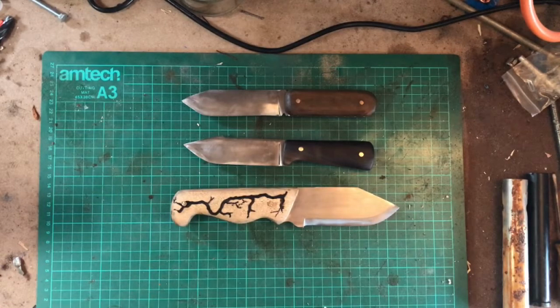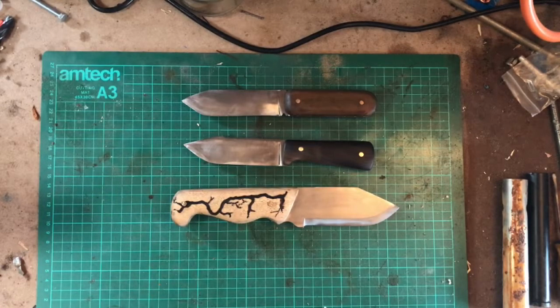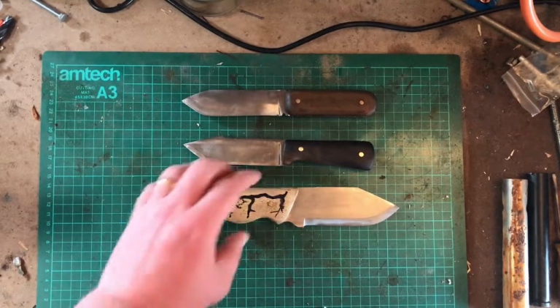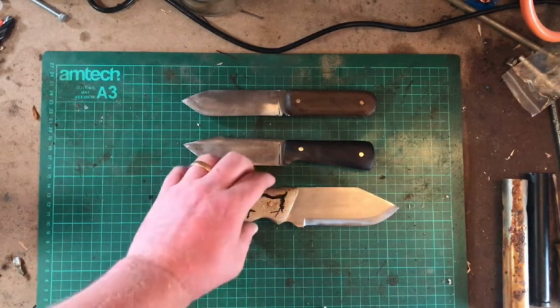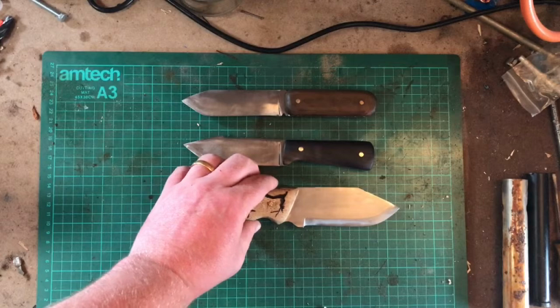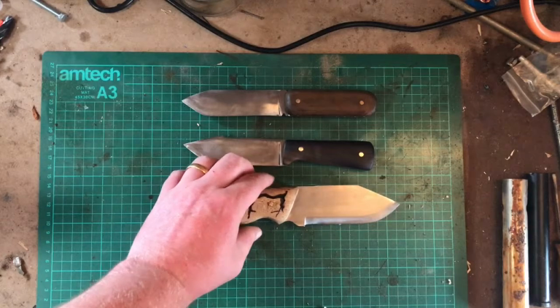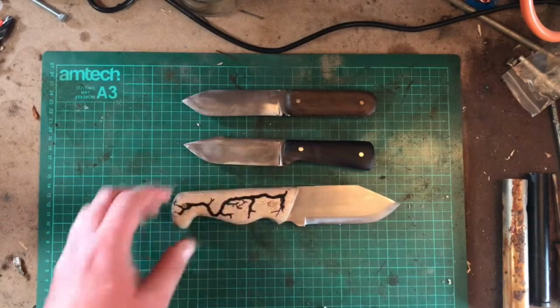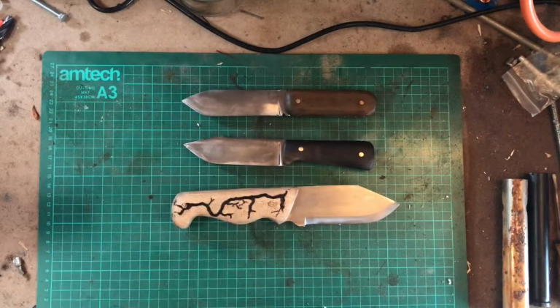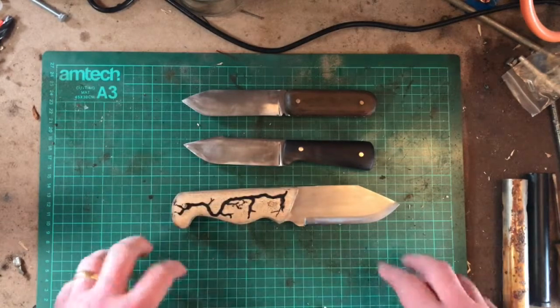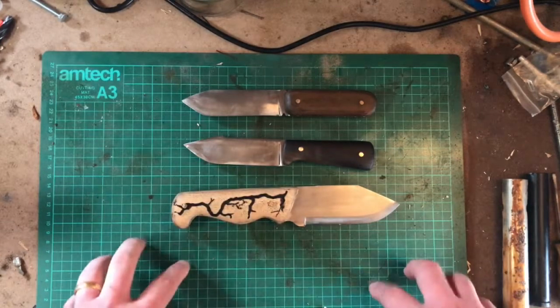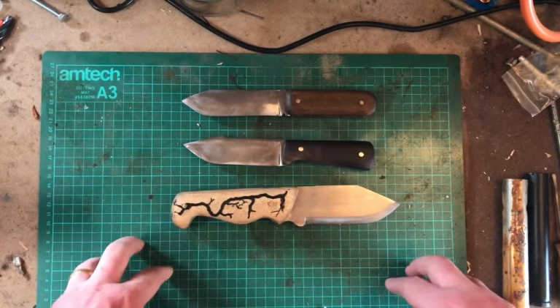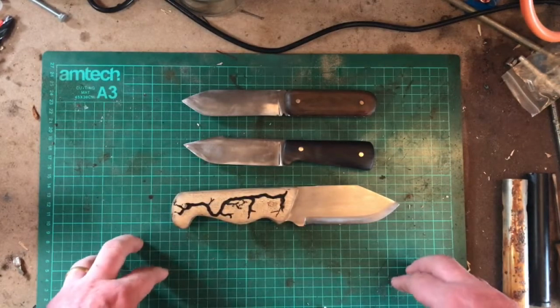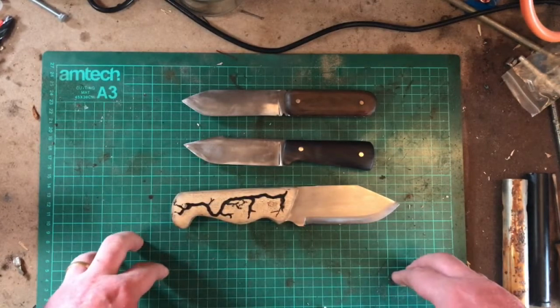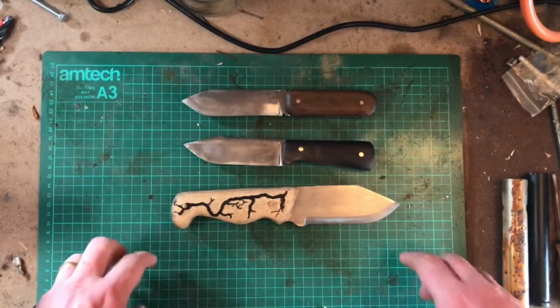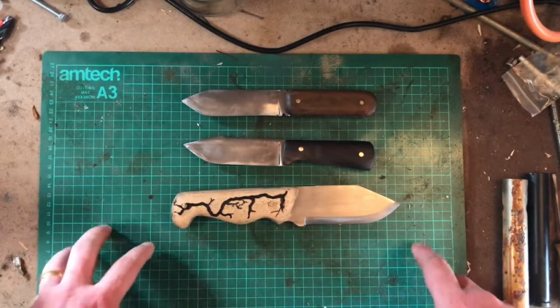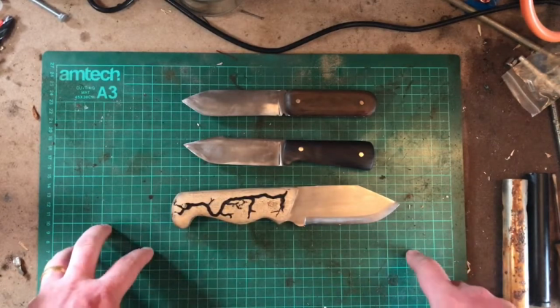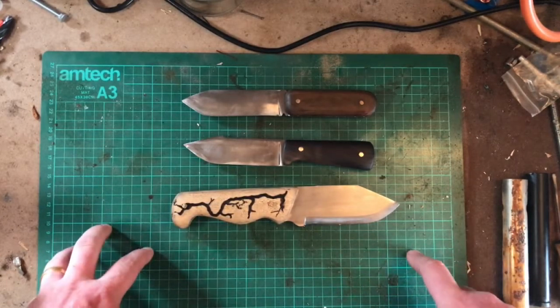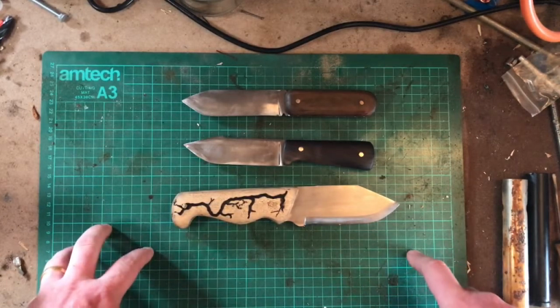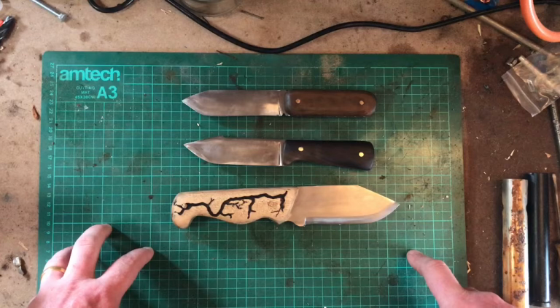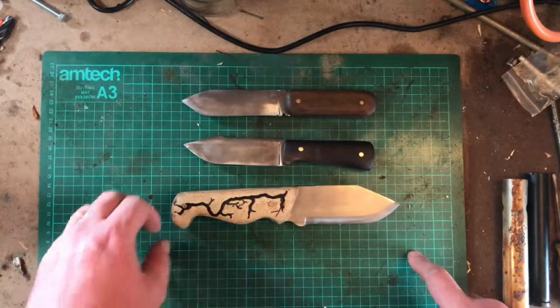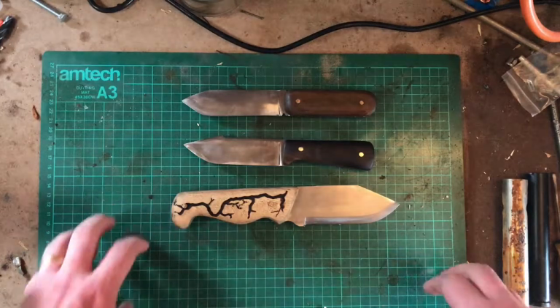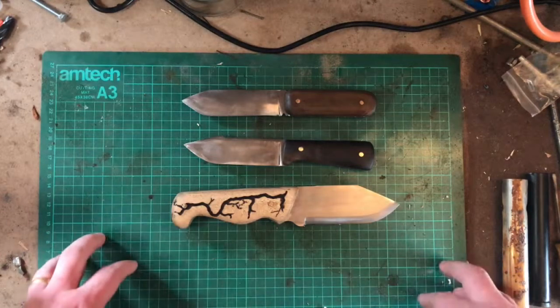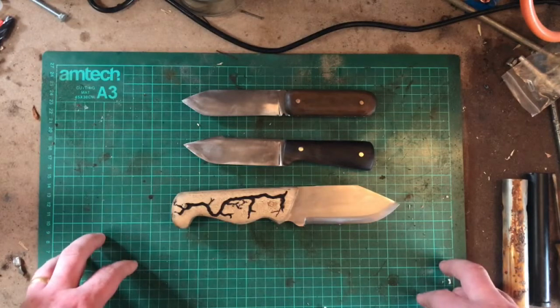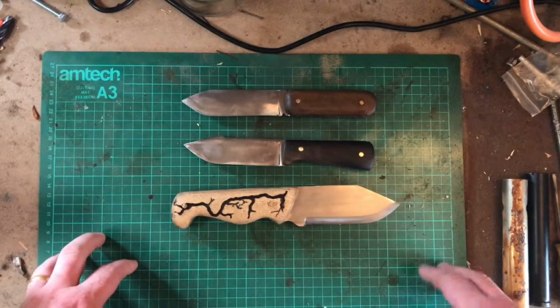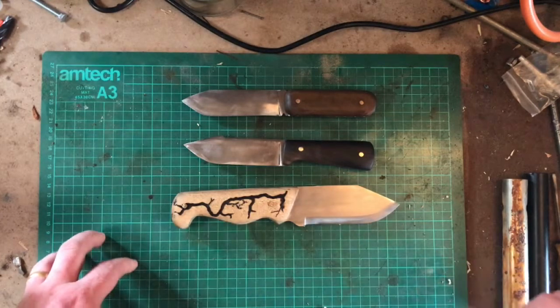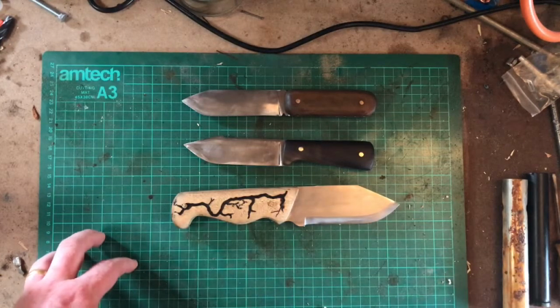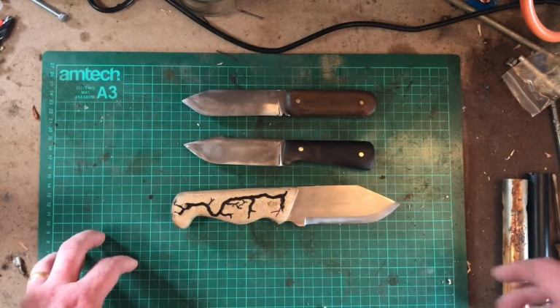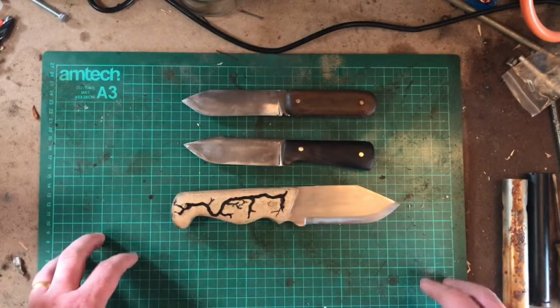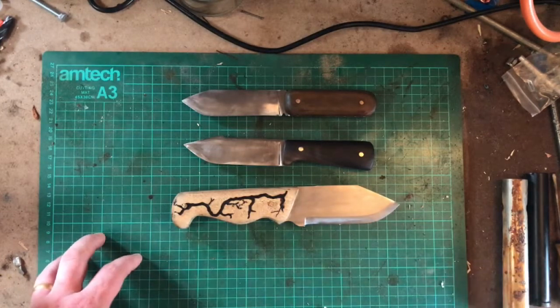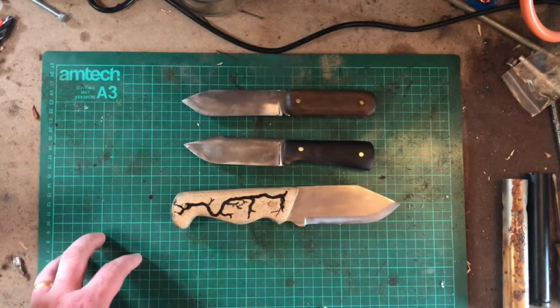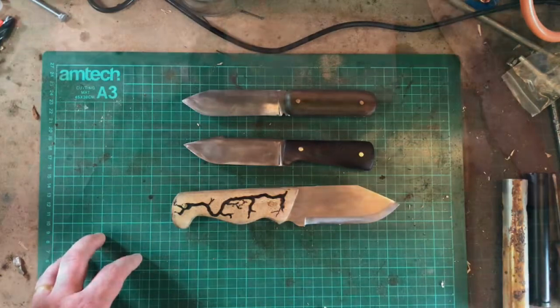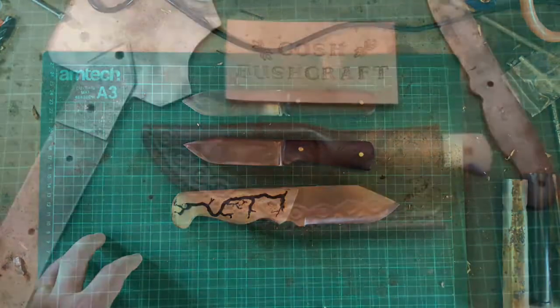Tune in for my Lichtenberg machine video — I'll show you how I made that in my next video. Until then, Kampakosh signing out.